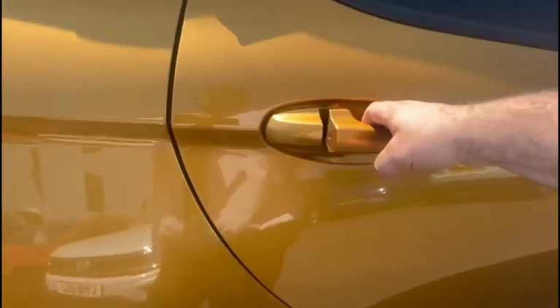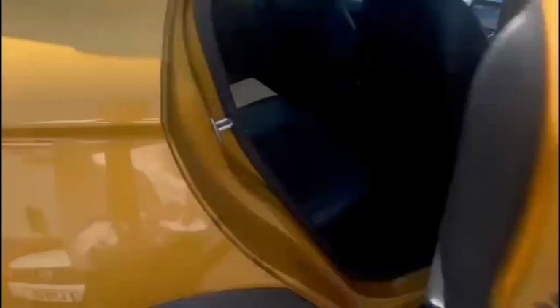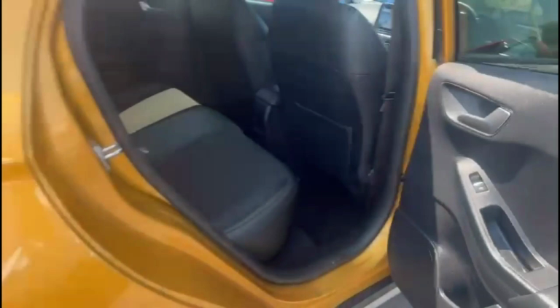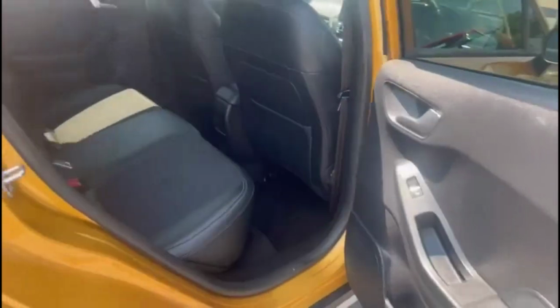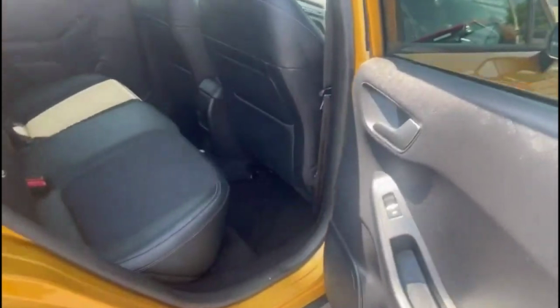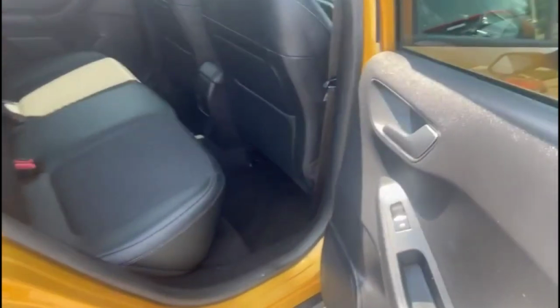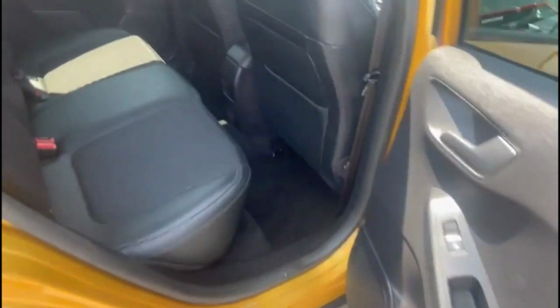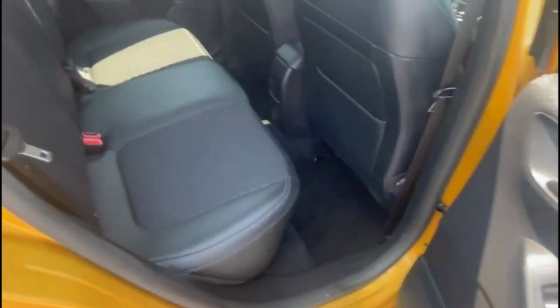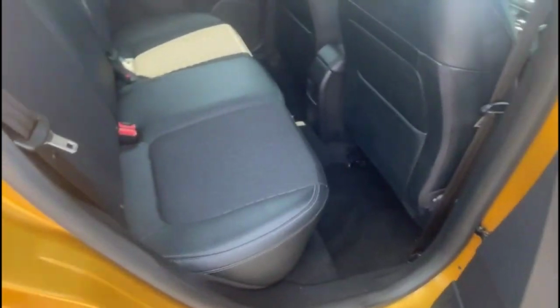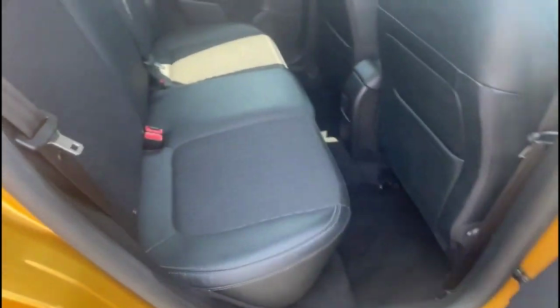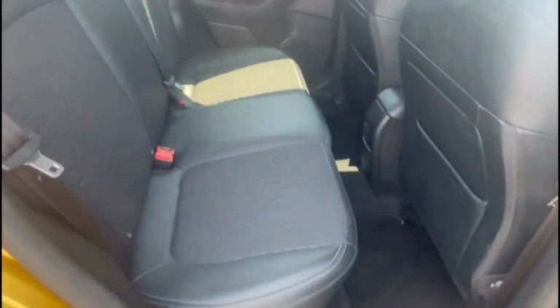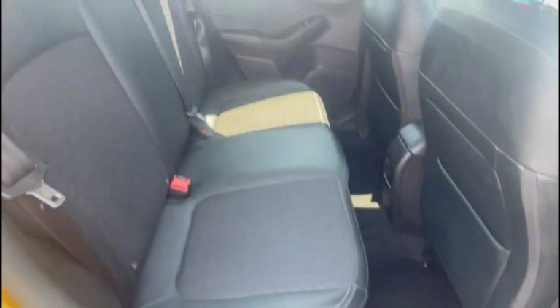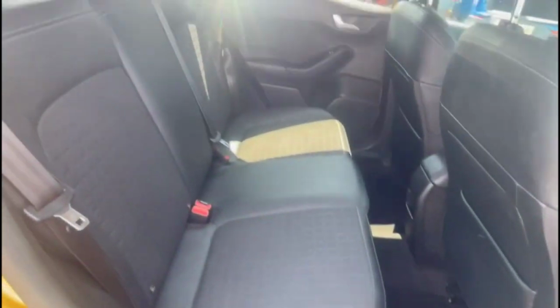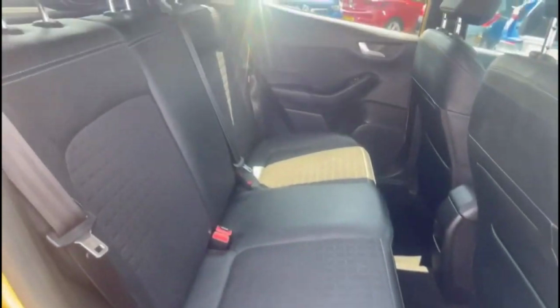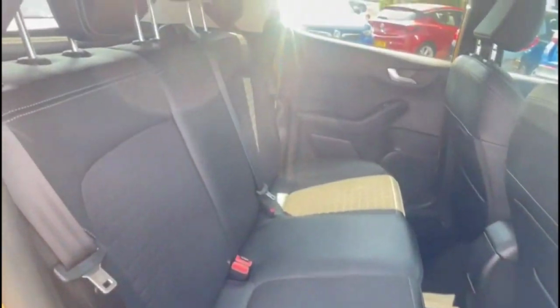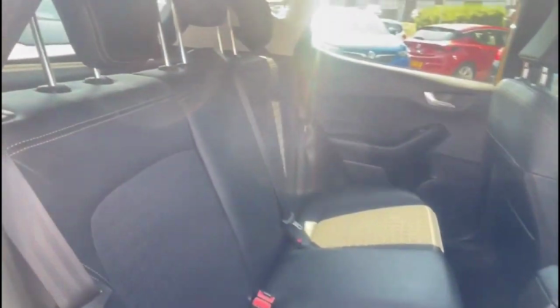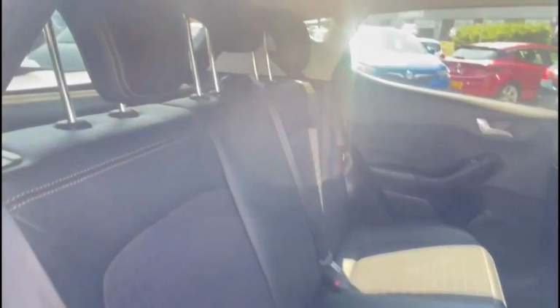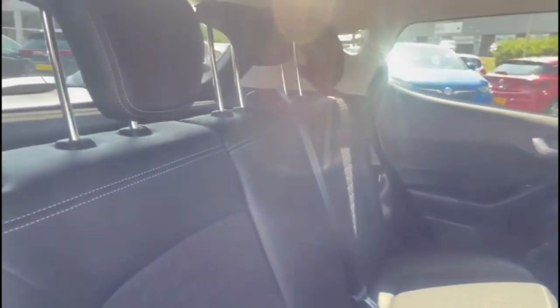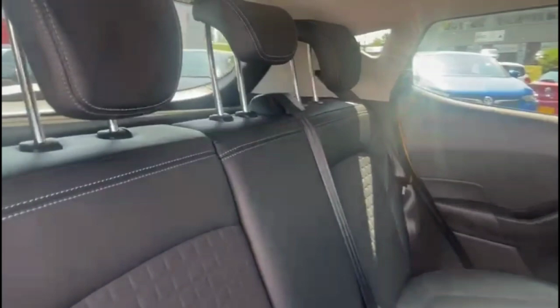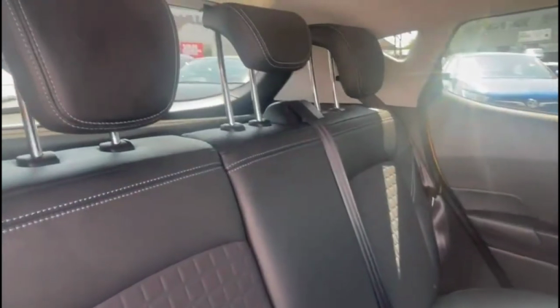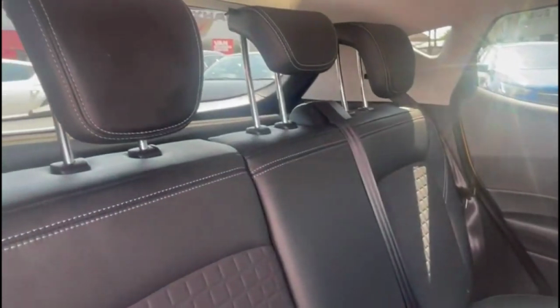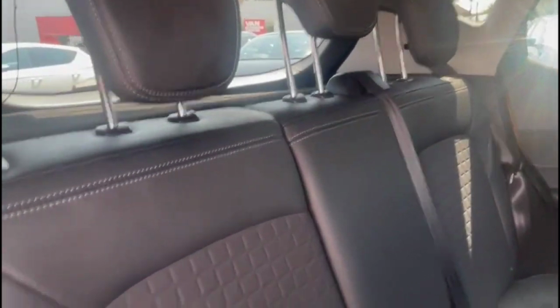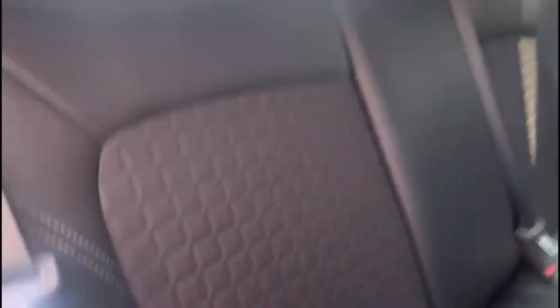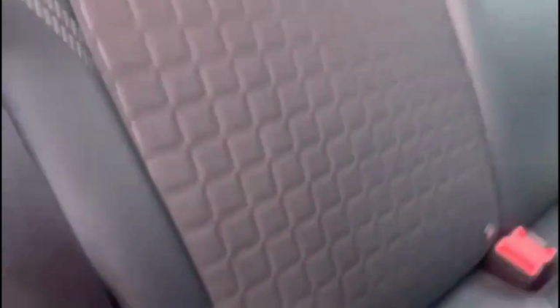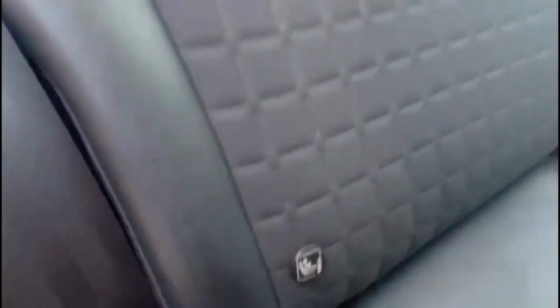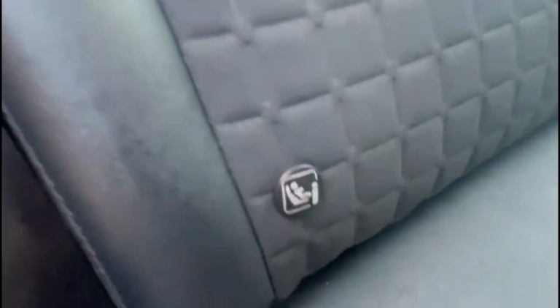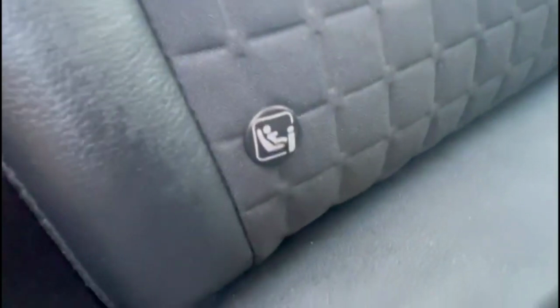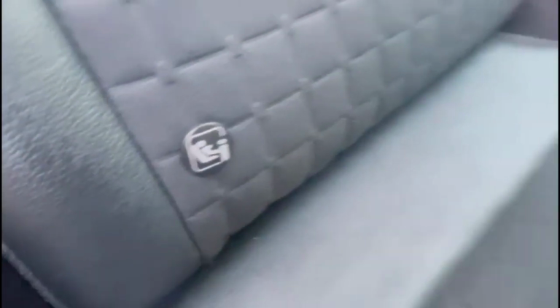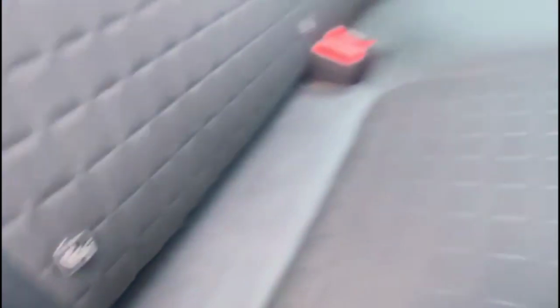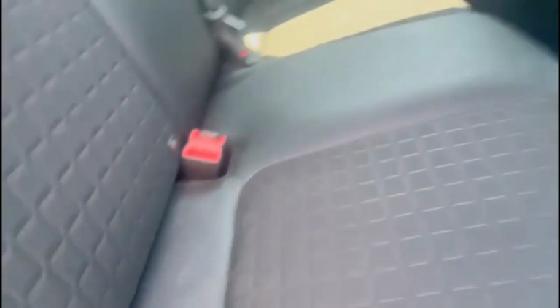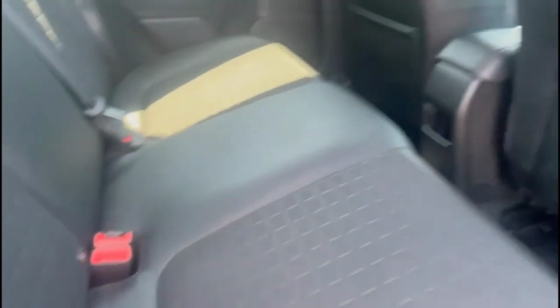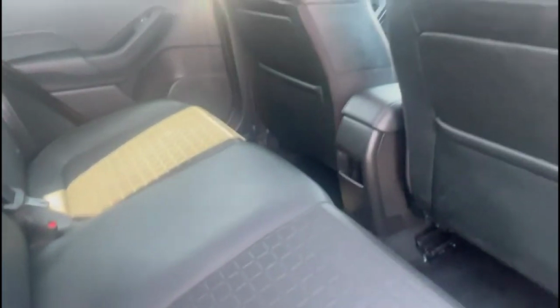Inside the rear is a spacious seating area for the rear passengers, consisting of individual headrests, plus ISOFIX provision on the outer rear seats.